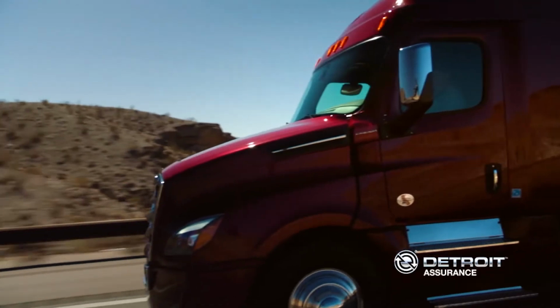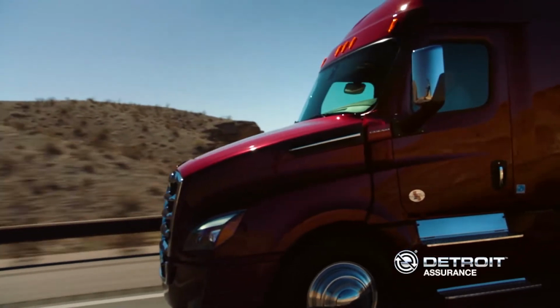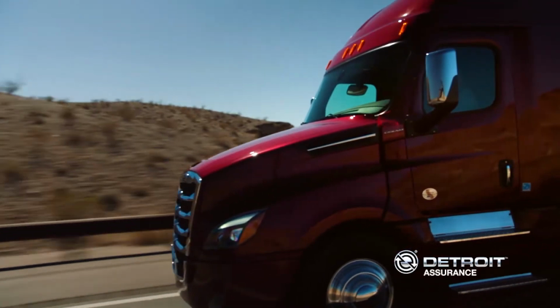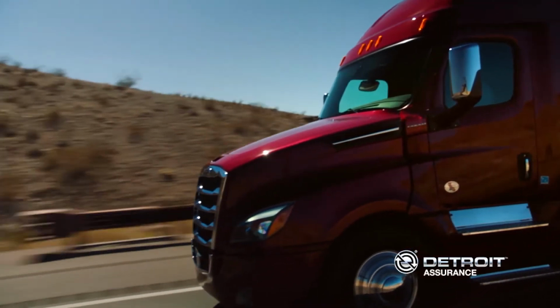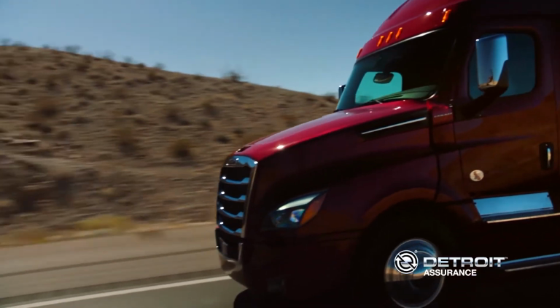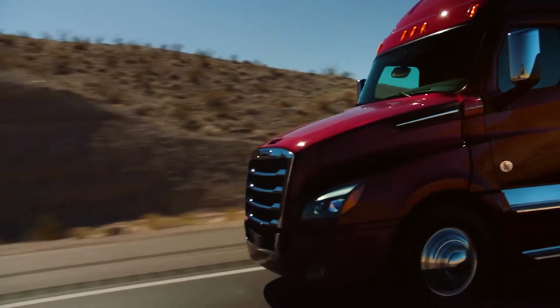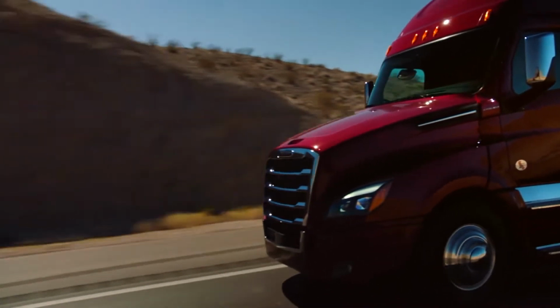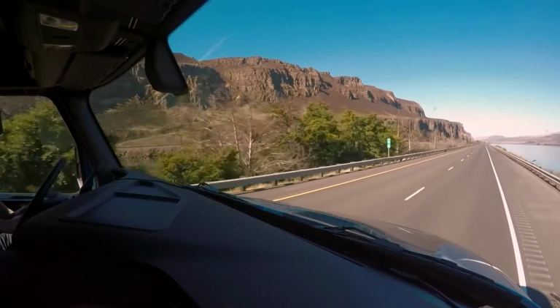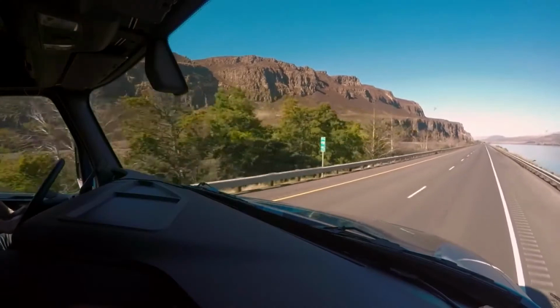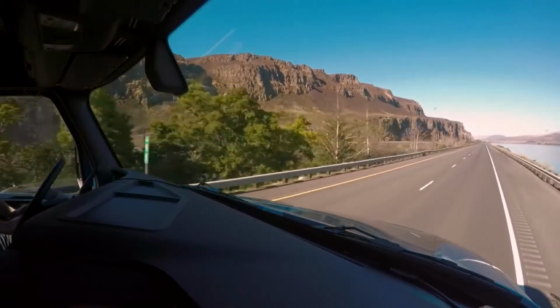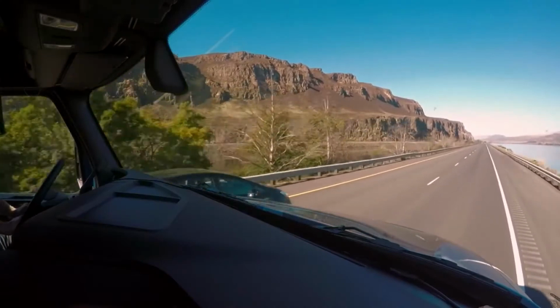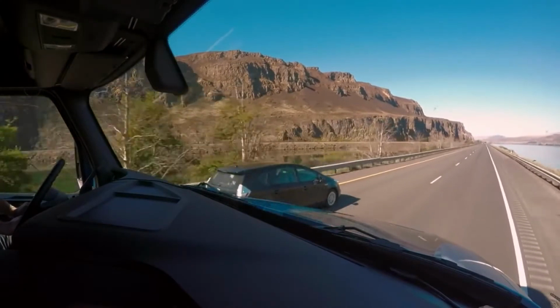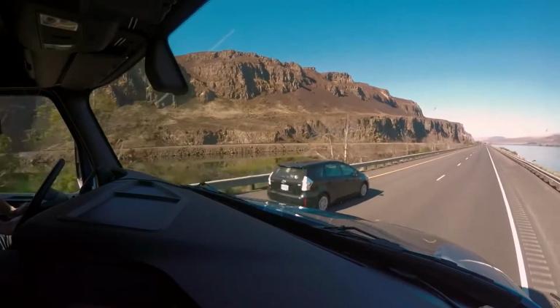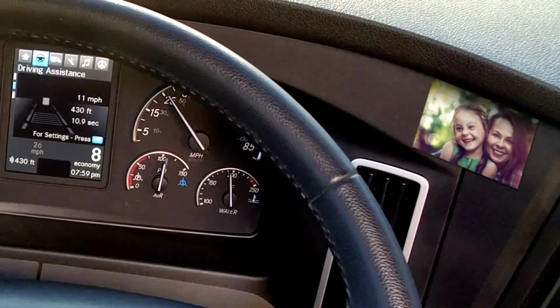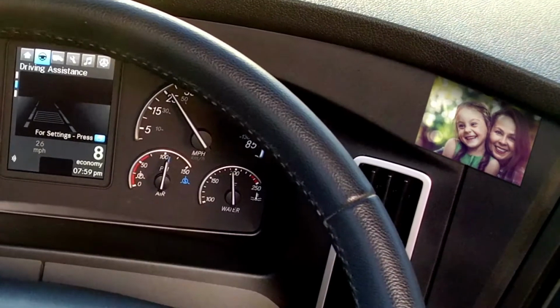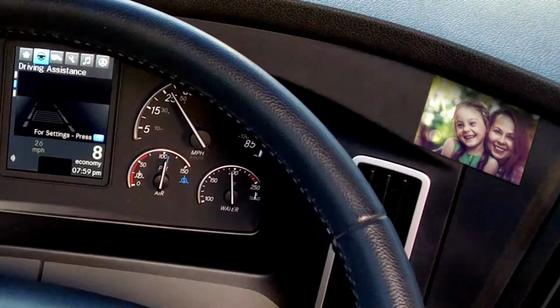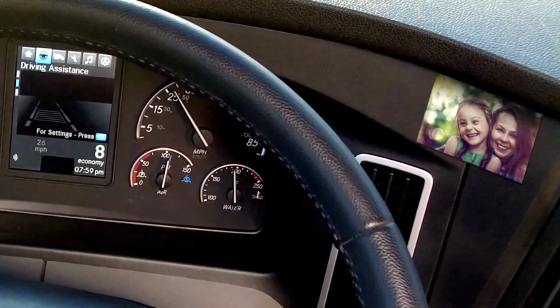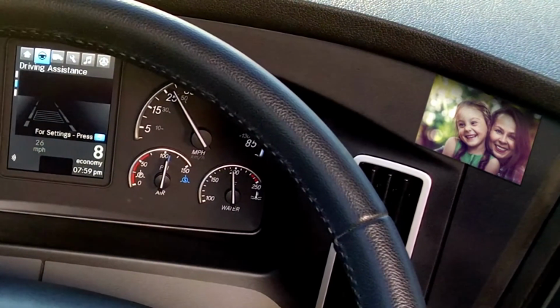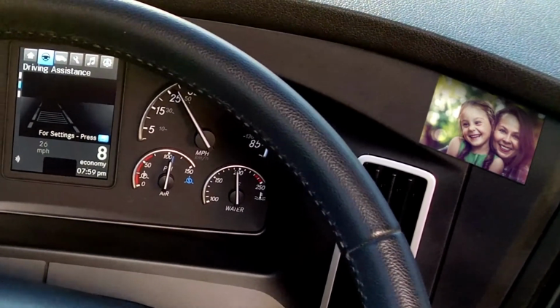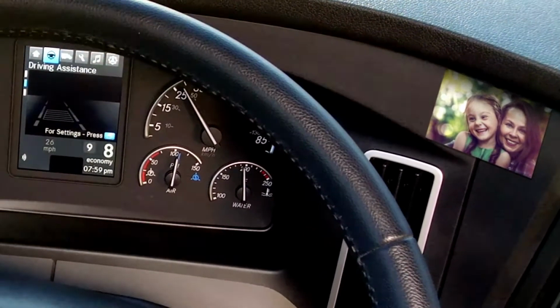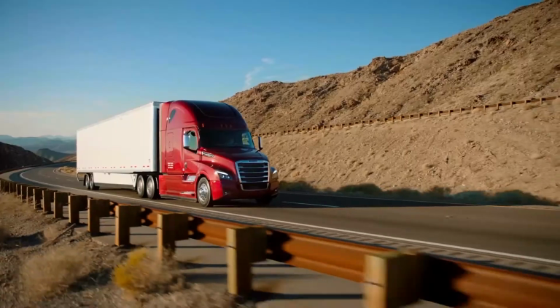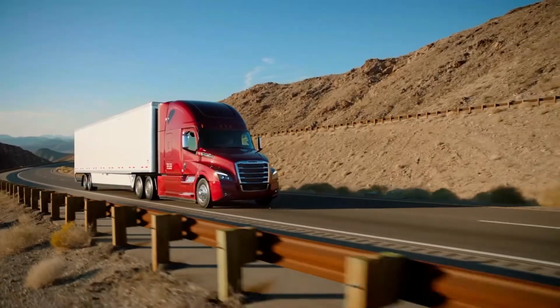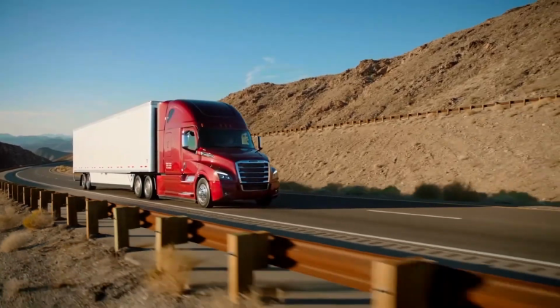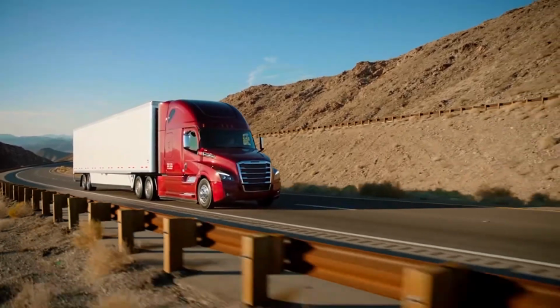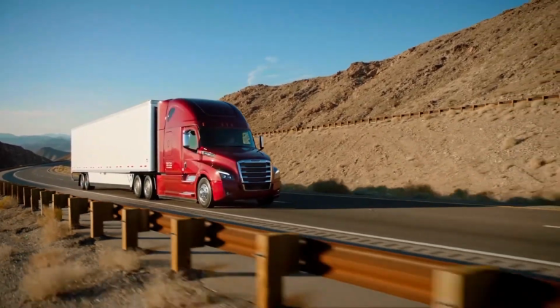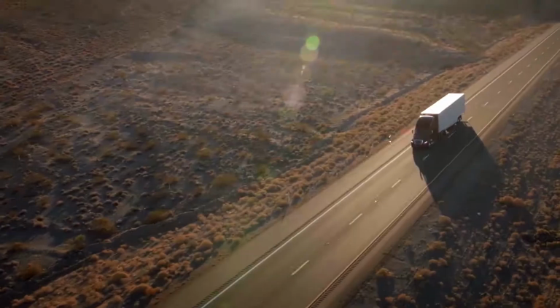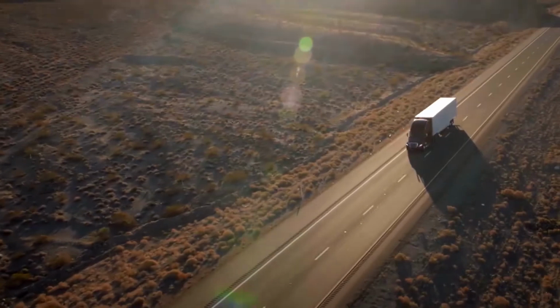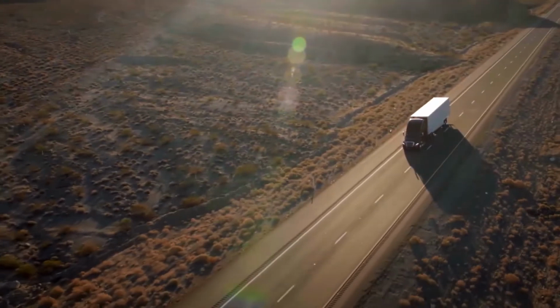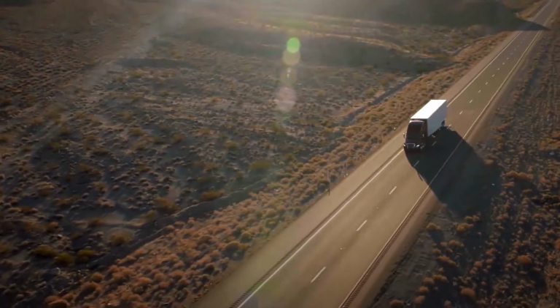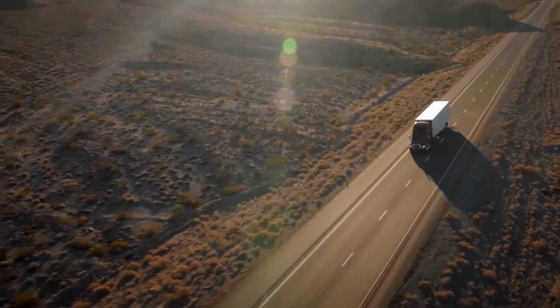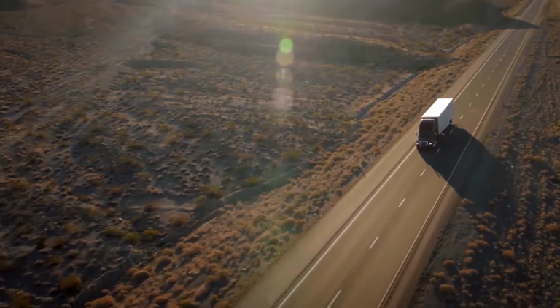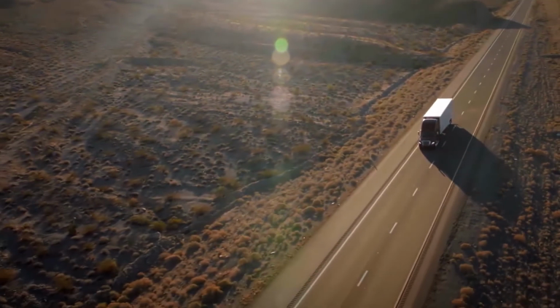Why do we do it? Some do it to see the country. Some do it for their families and loved ones. But regardless of why, Detroit Assurance helps in every case.